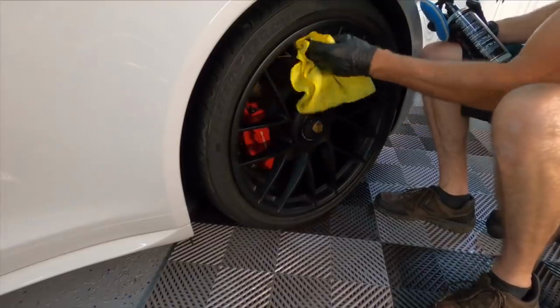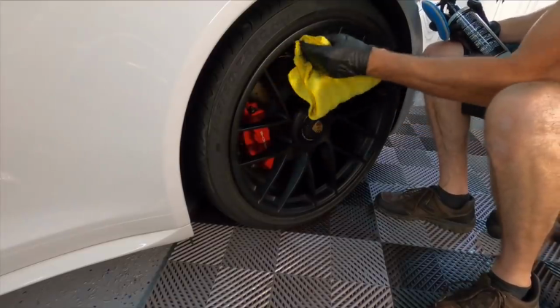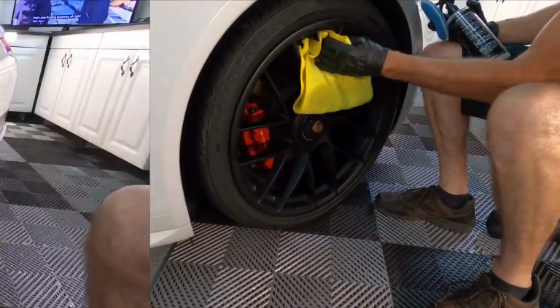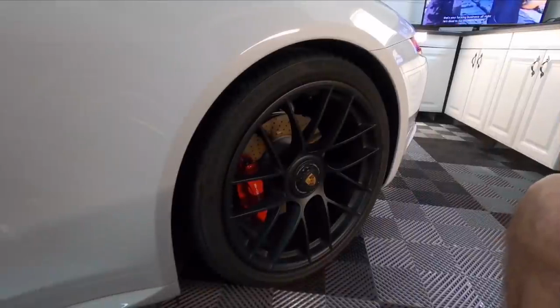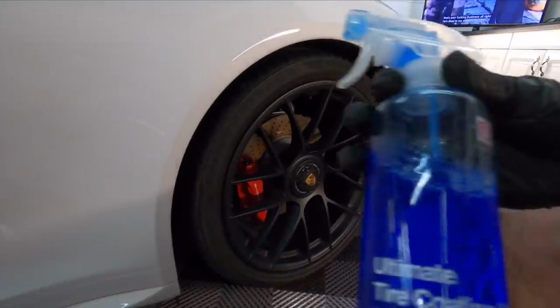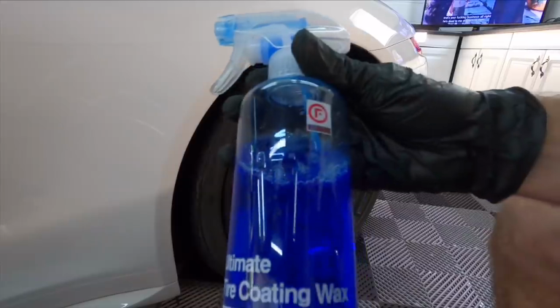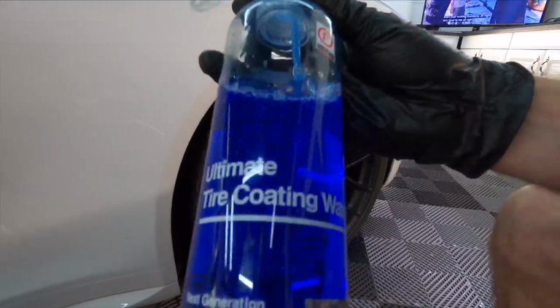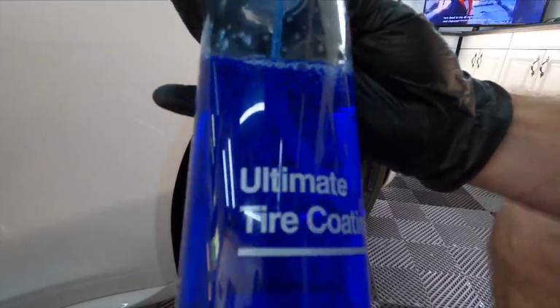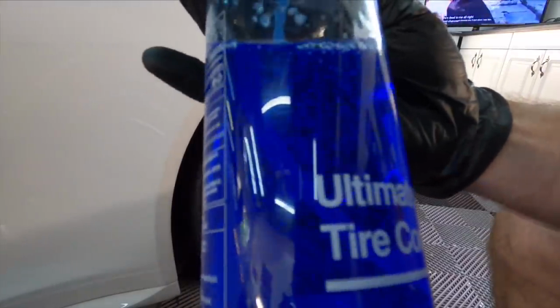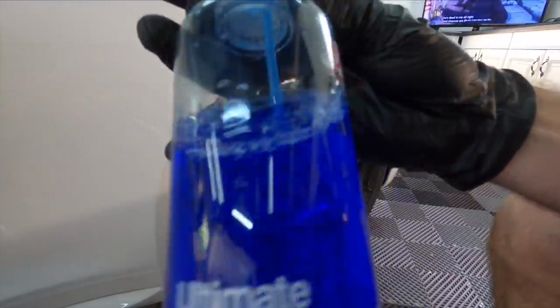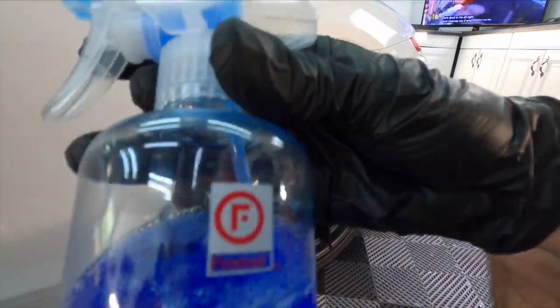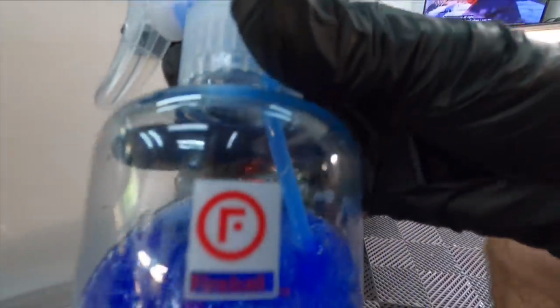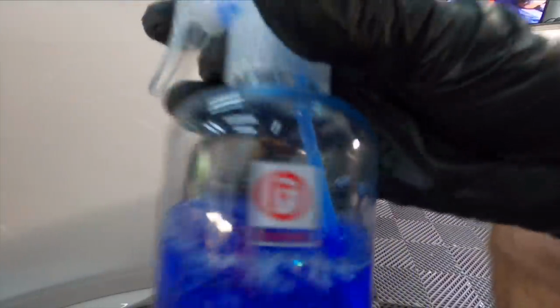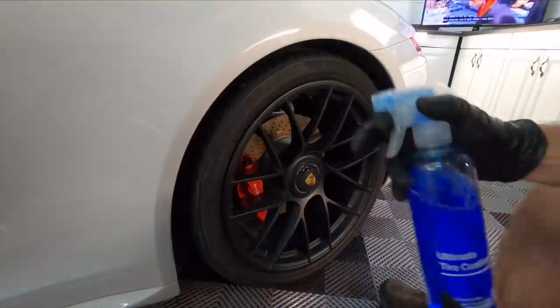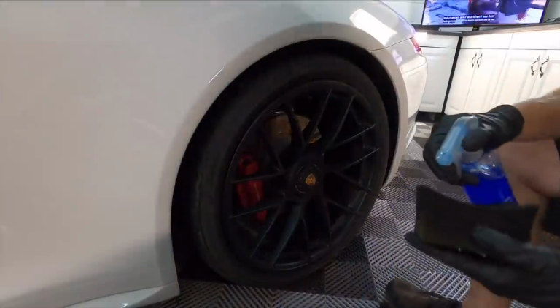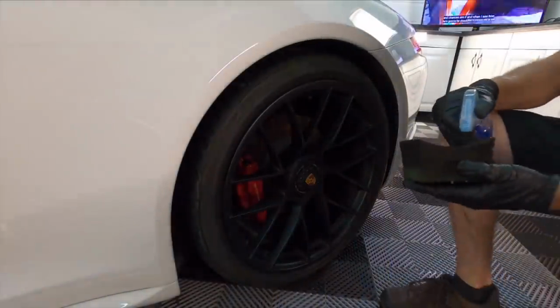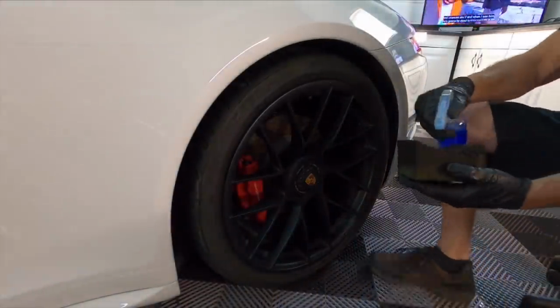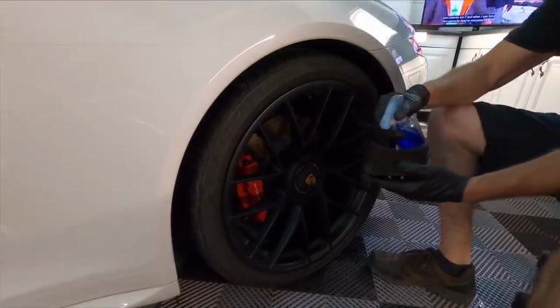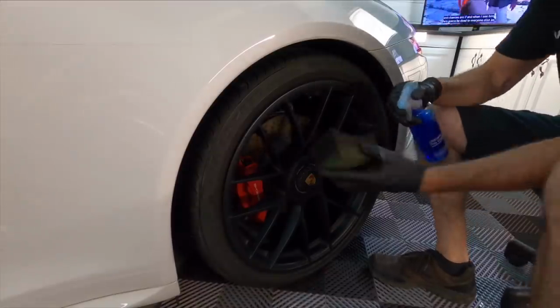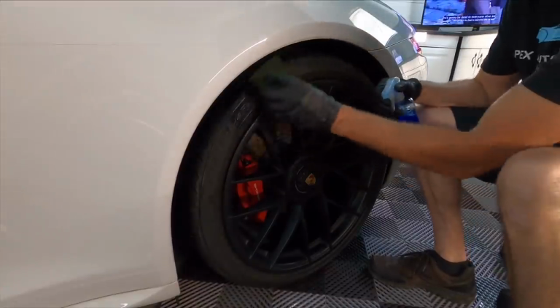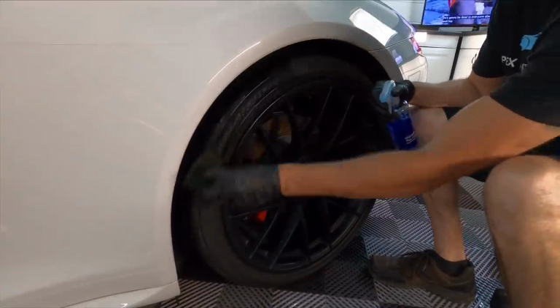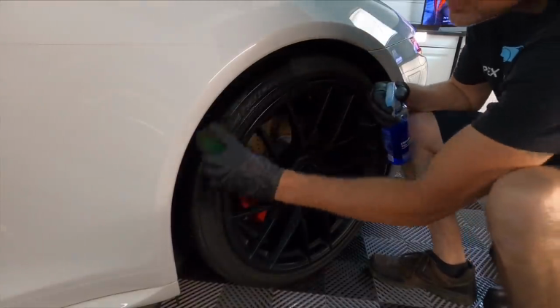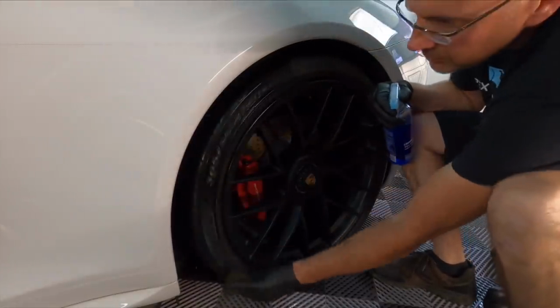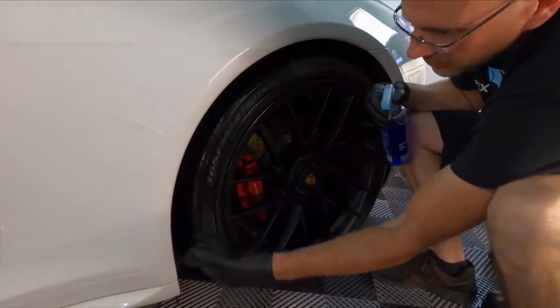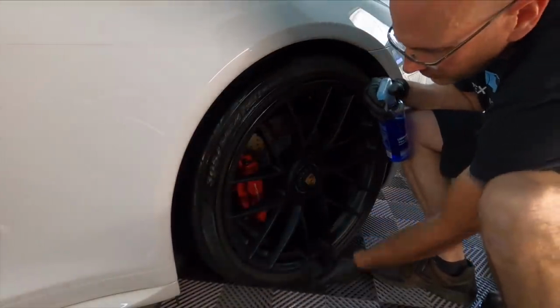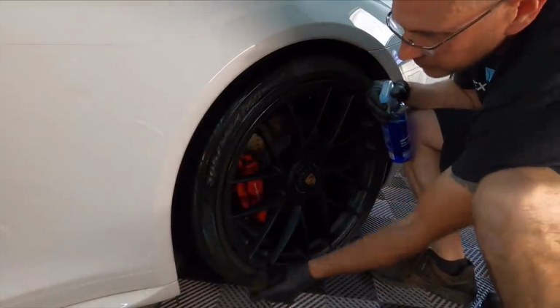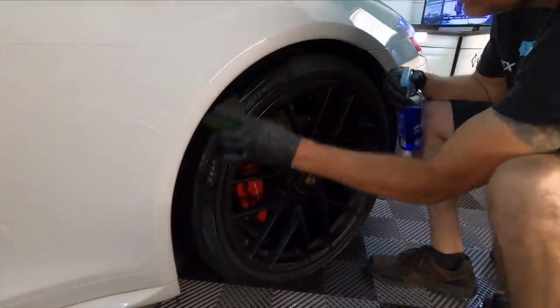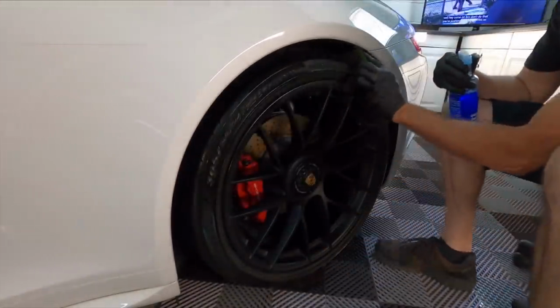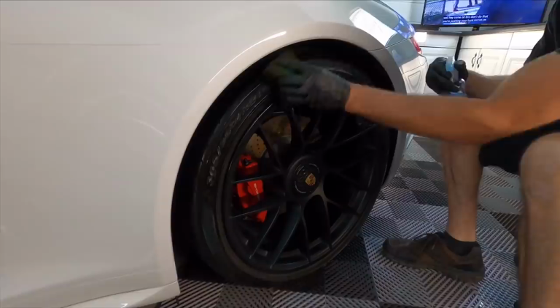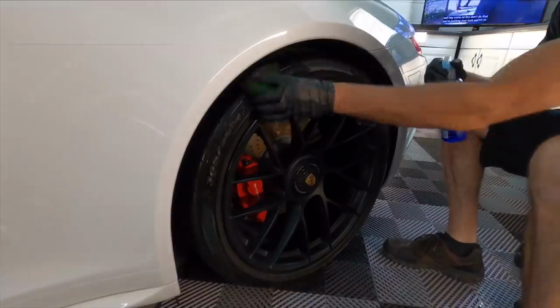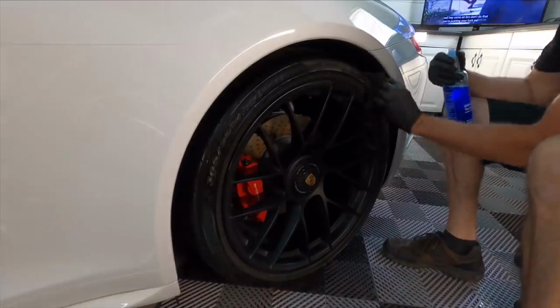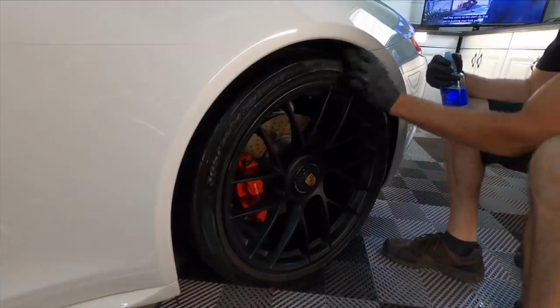And finally the cherry on top — that's the Fireball tire coating. It comes in satin, matte, and gloss separately. These are fantastic; I've really been using these at the shop every day.